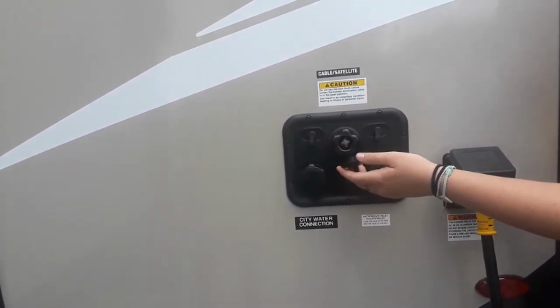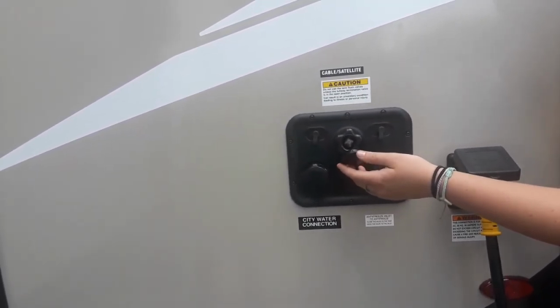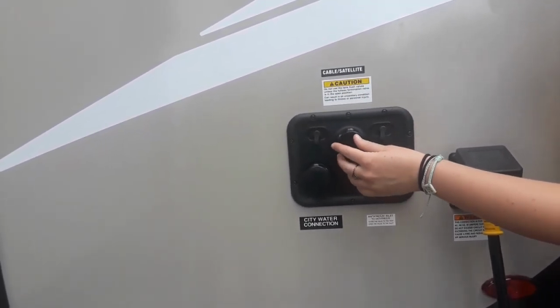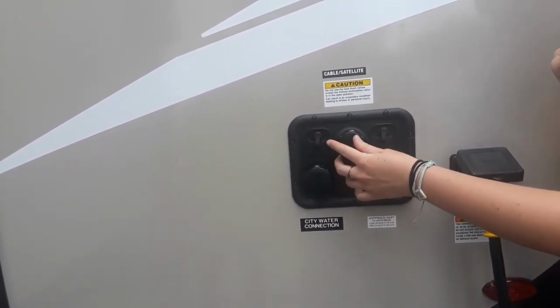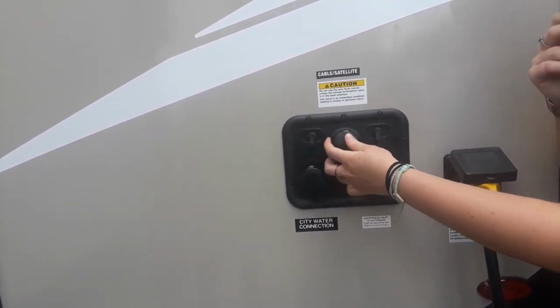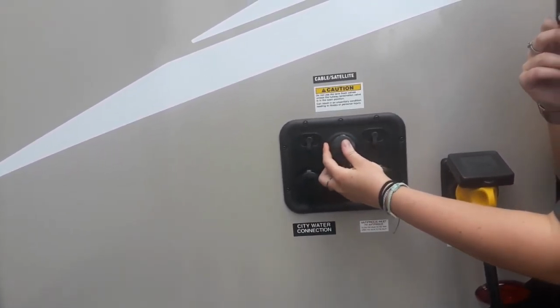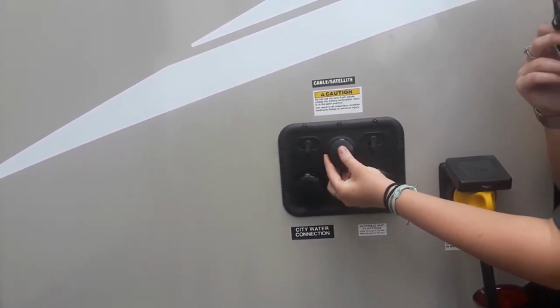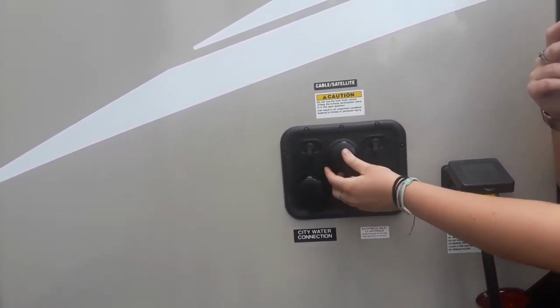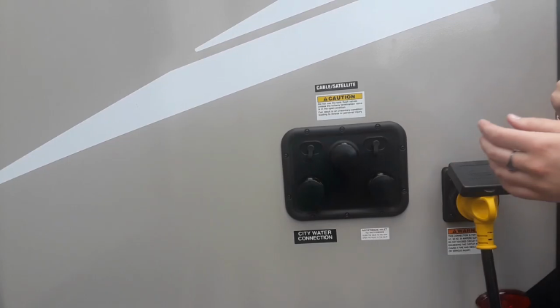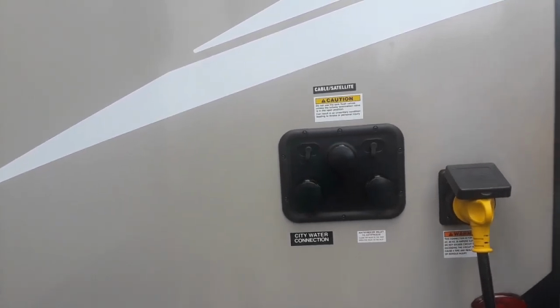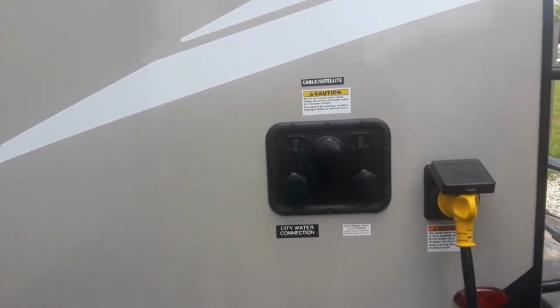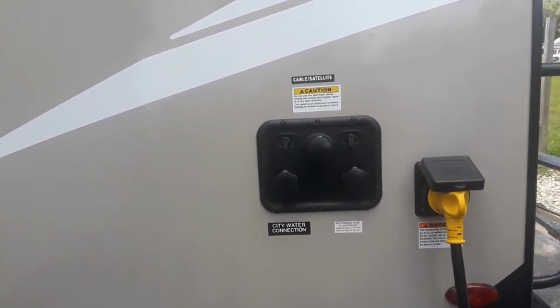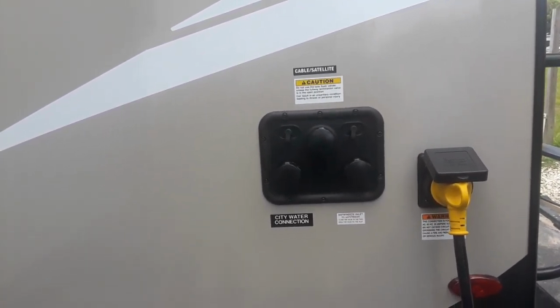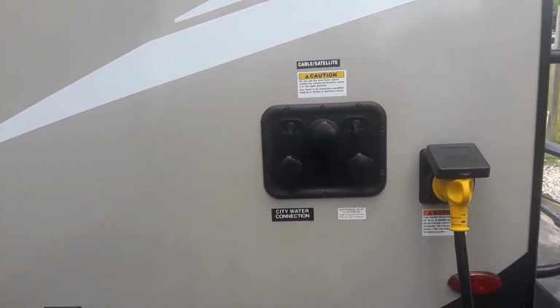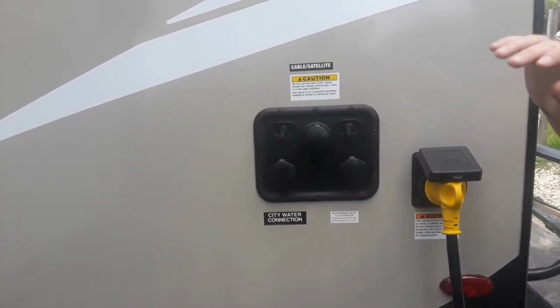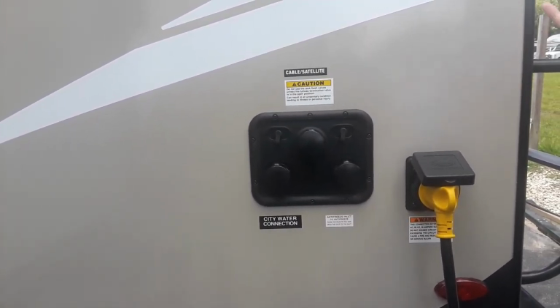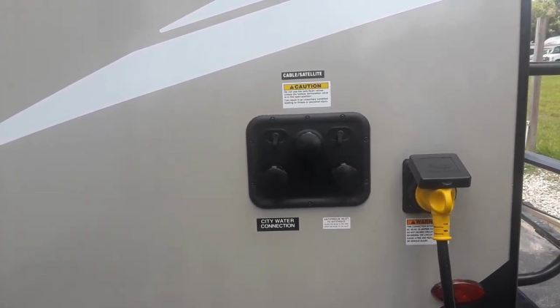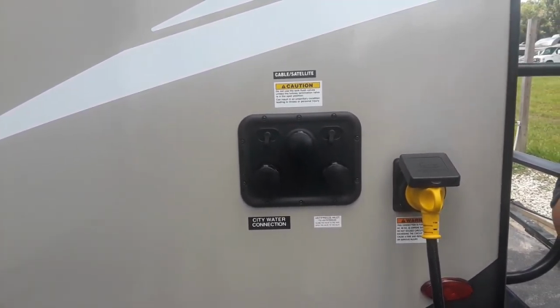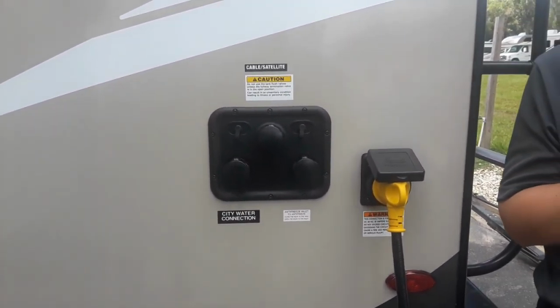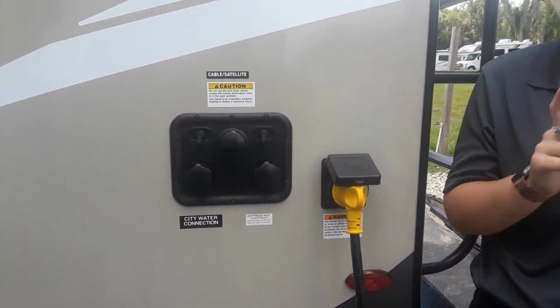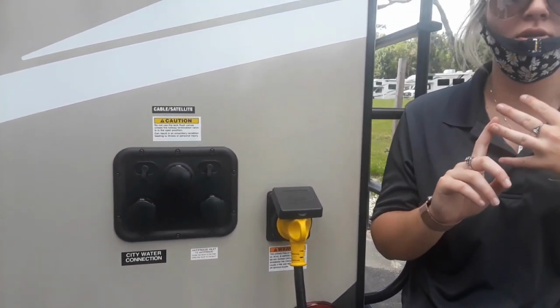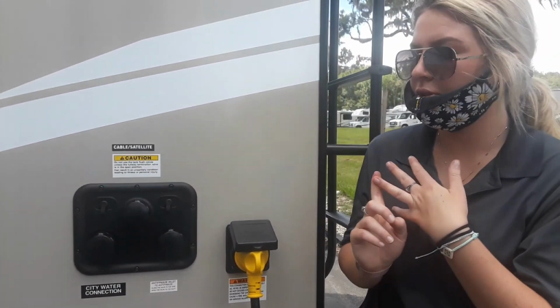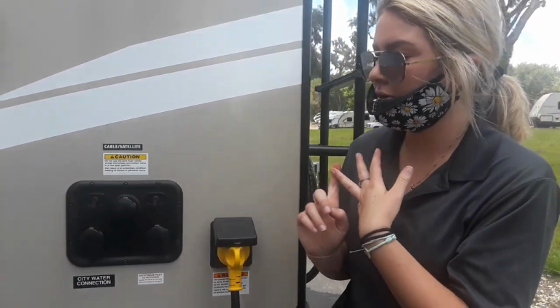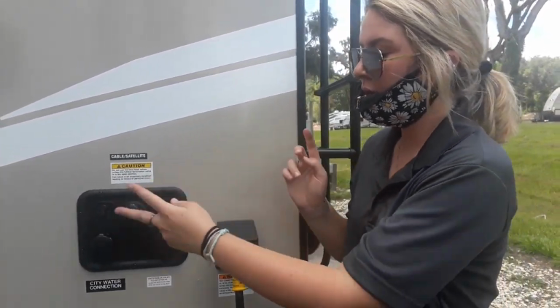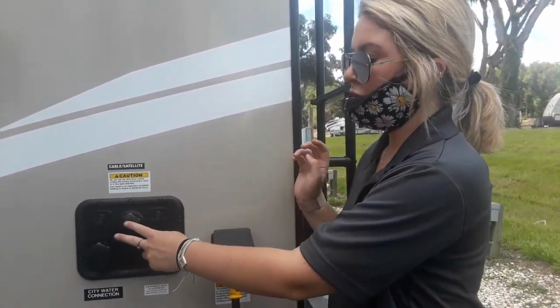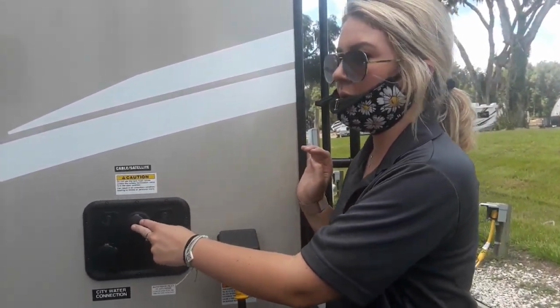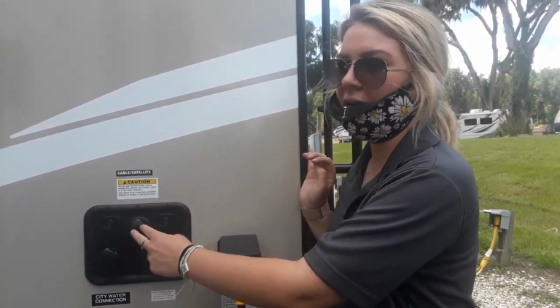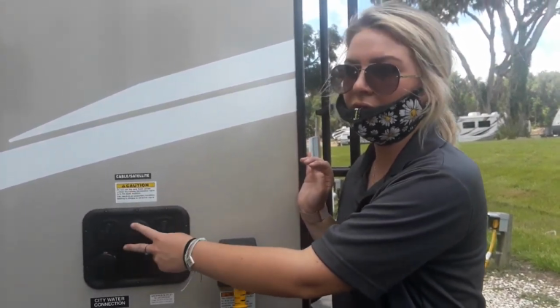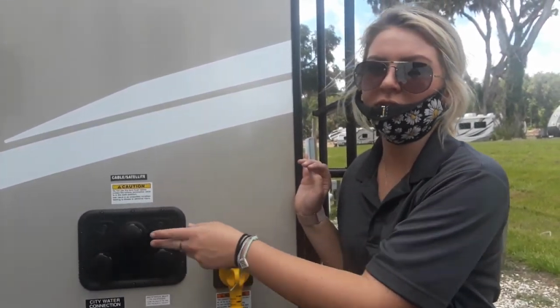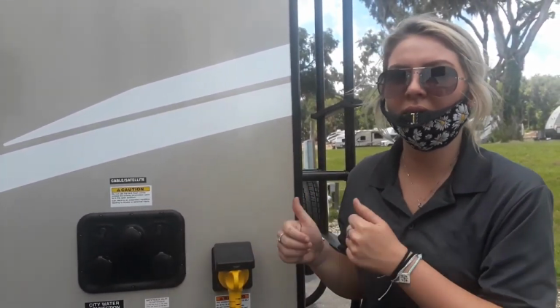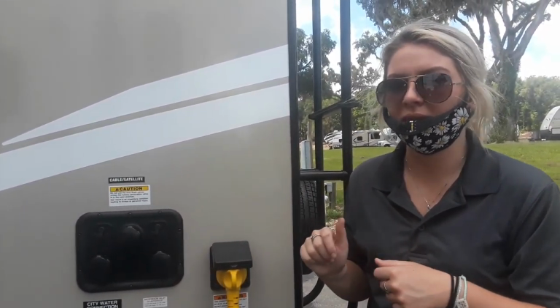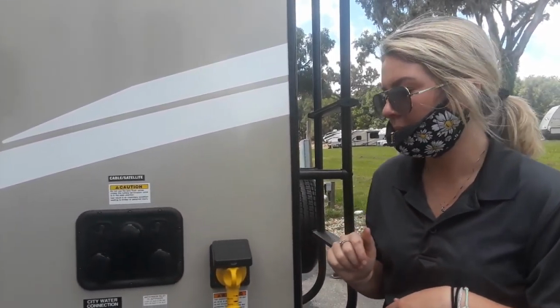So we can use the tank flush to clean them out when we're done too, right? Yeah. You just want to make sure that a lot of people either have different color water hoses or label their water hoses. You just want to go ahead and have one for each of these so that you're not mixing them up.